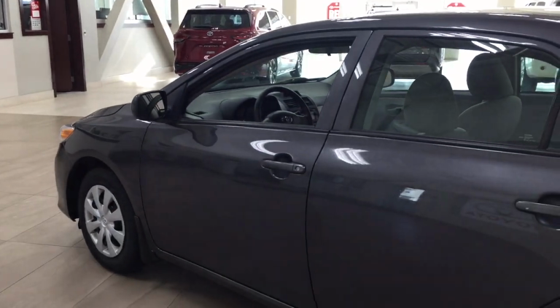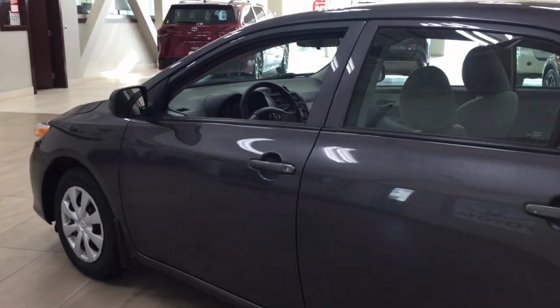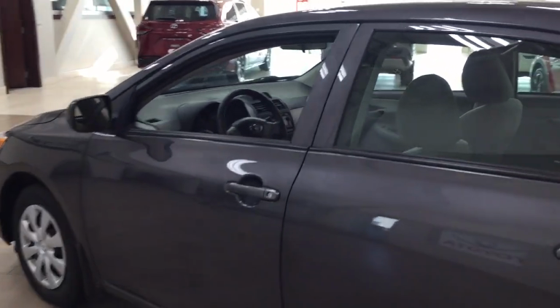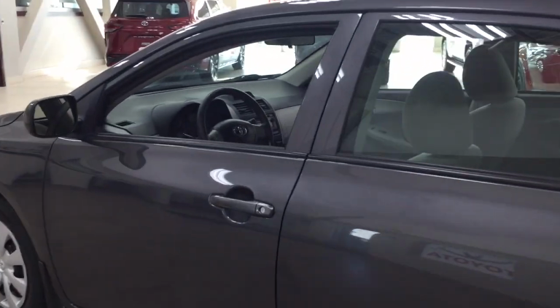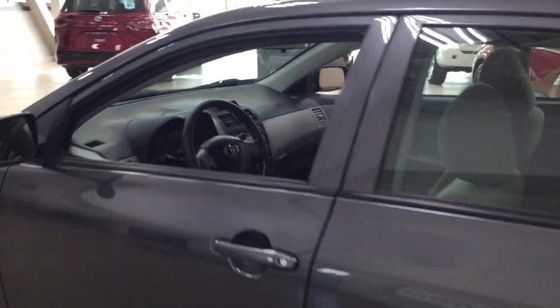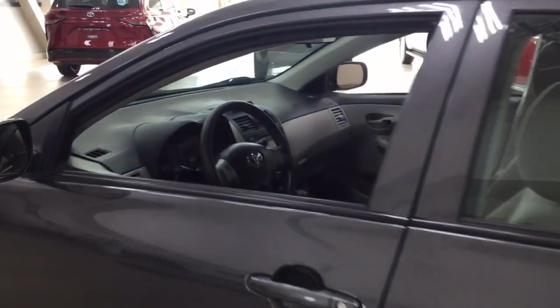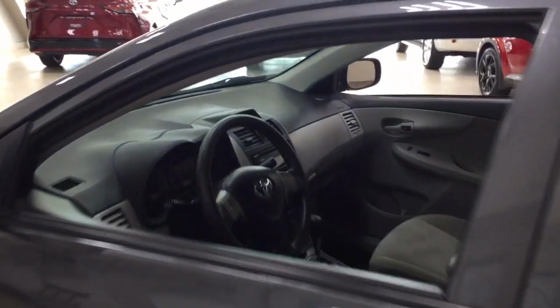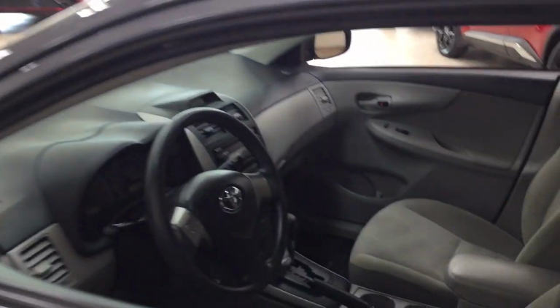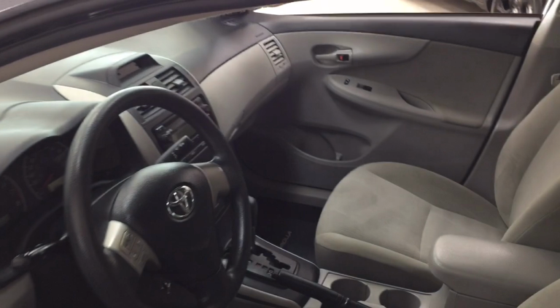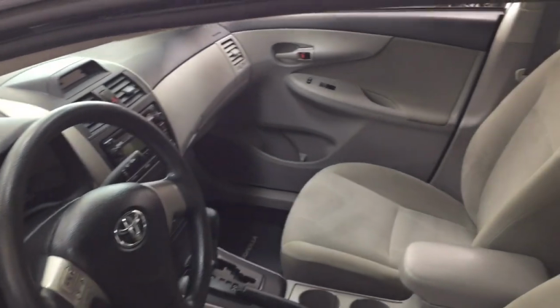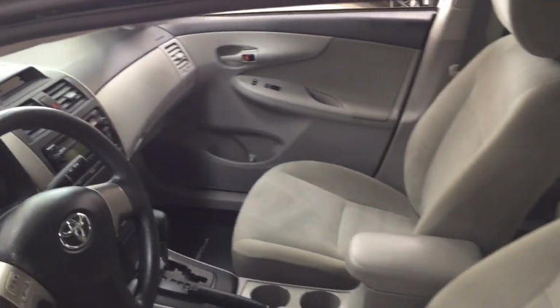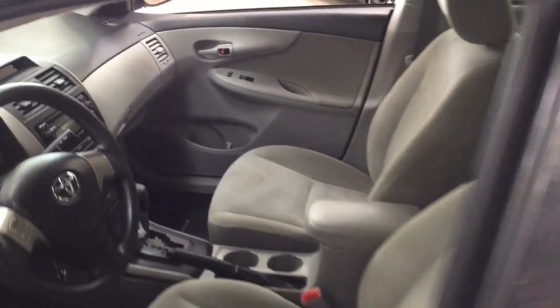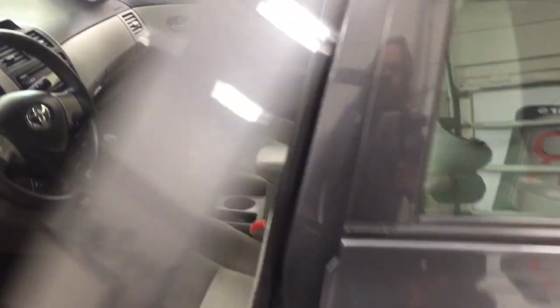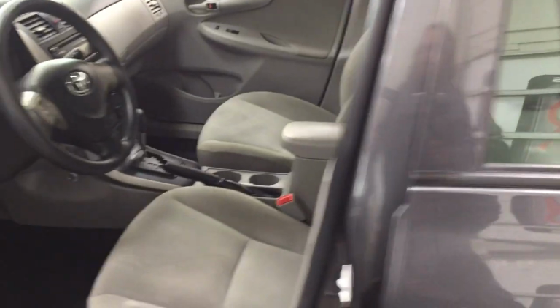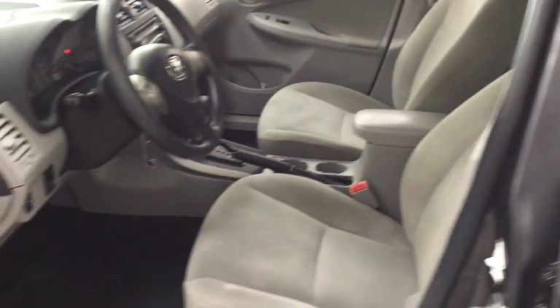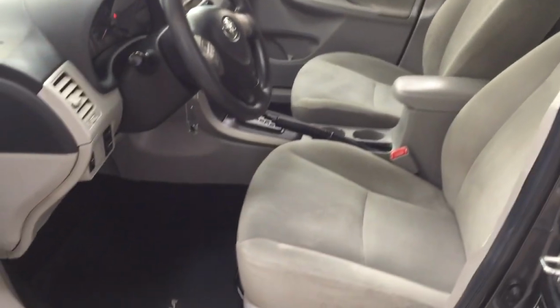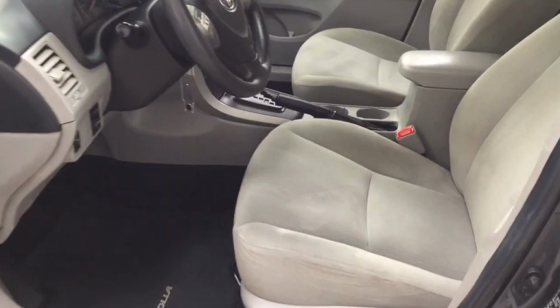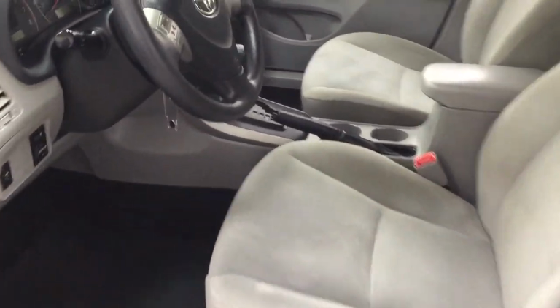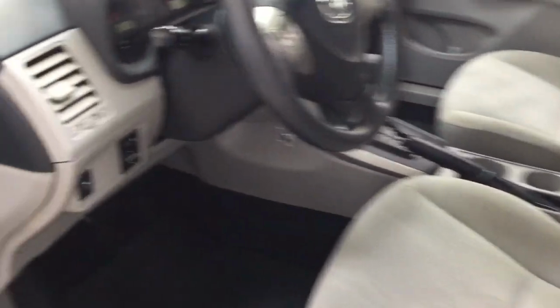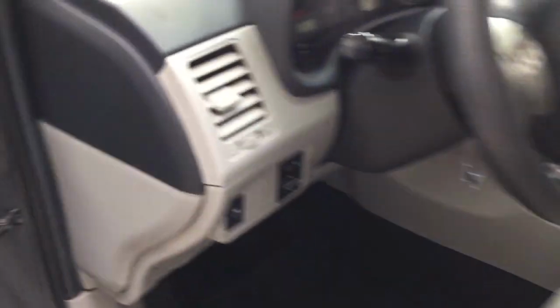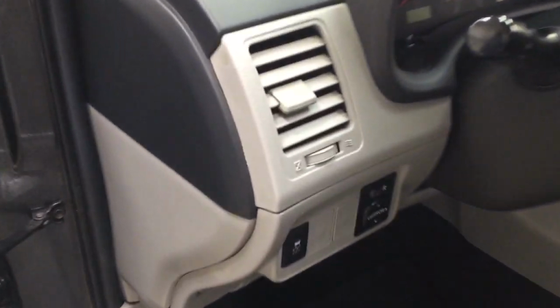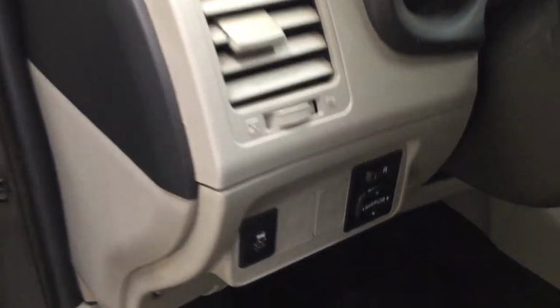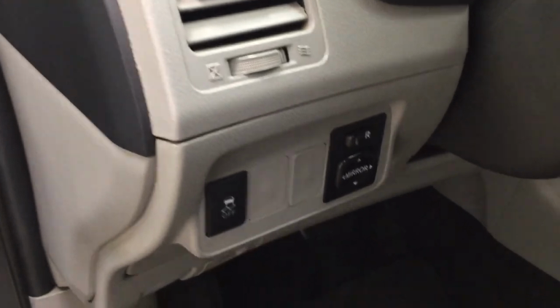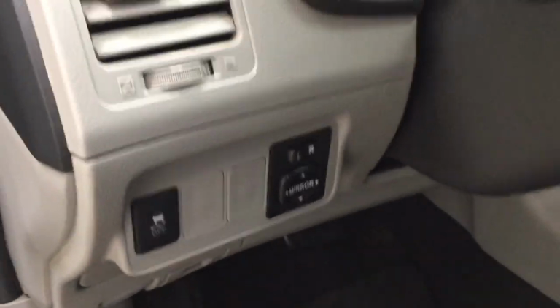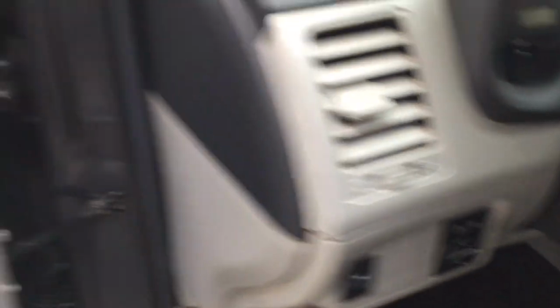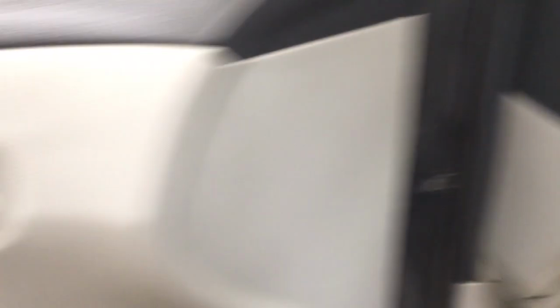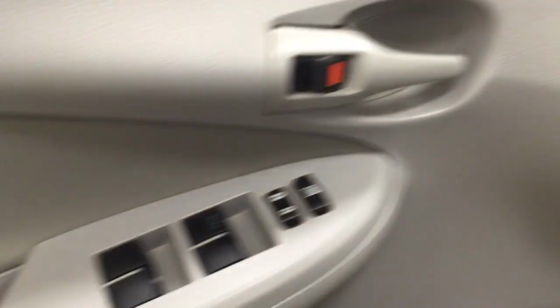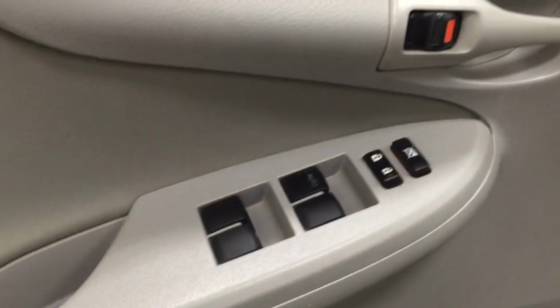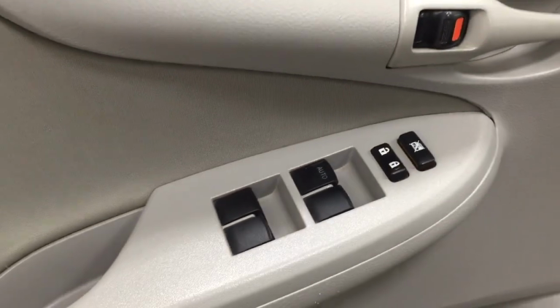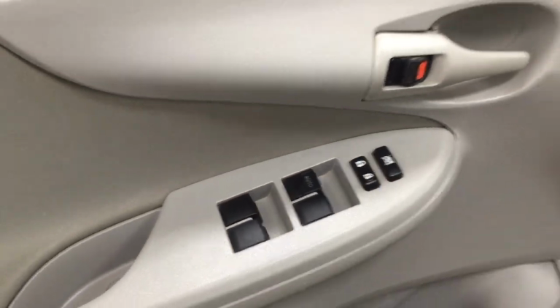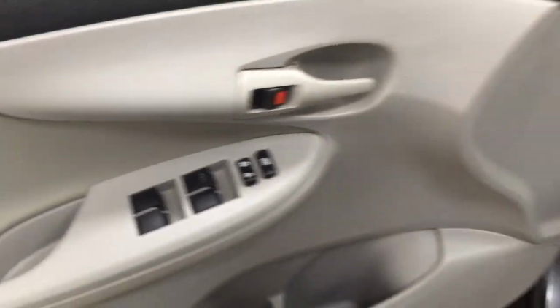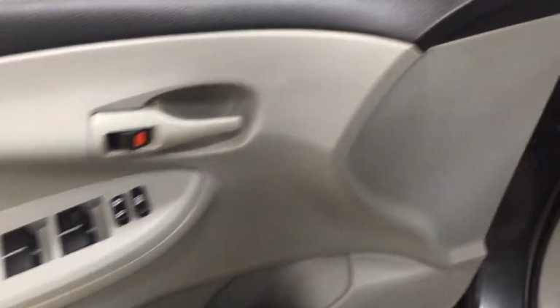Taking a closer look at the front dash as well as the front seats, you have your cloth interior, traction control on and off, mirror controls, window locks, power locks, and window controls.